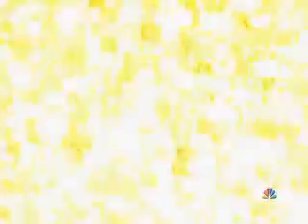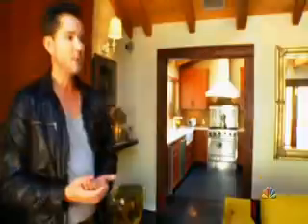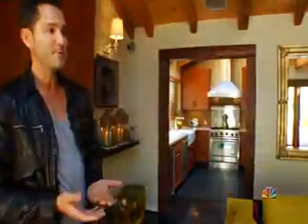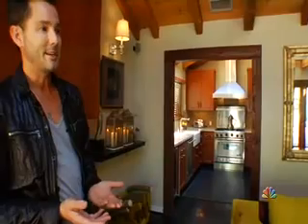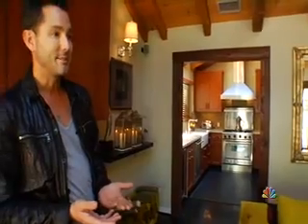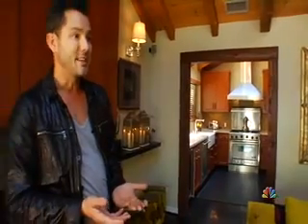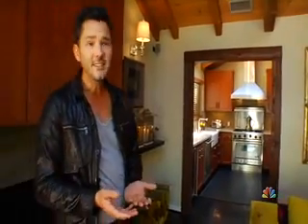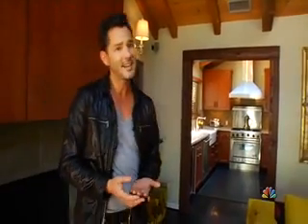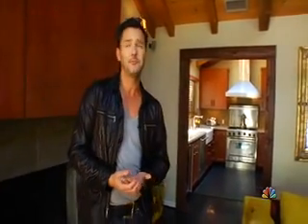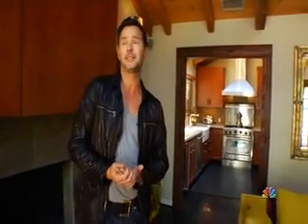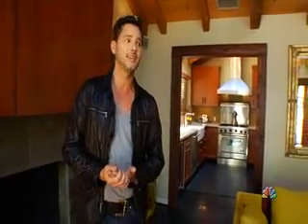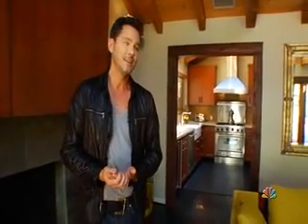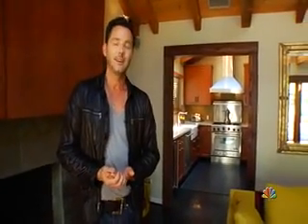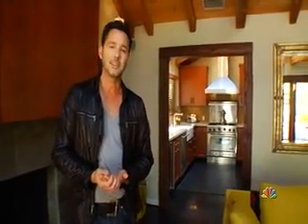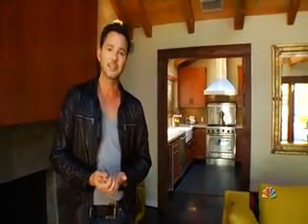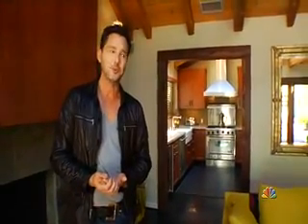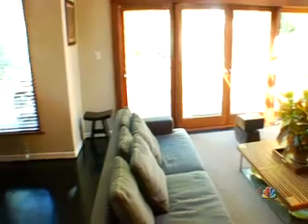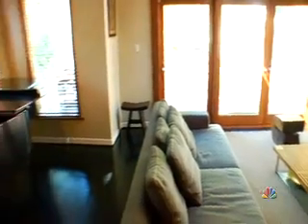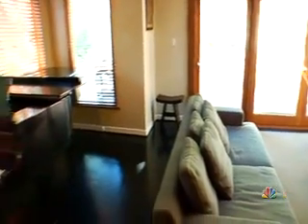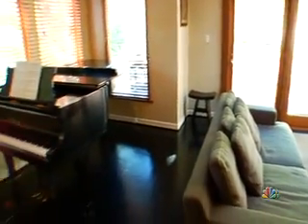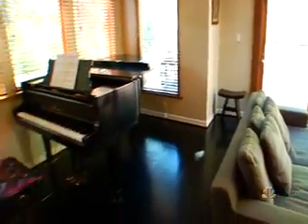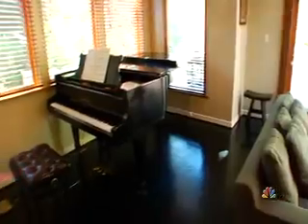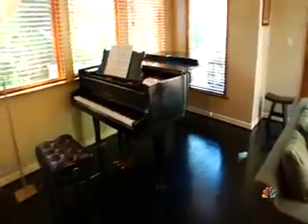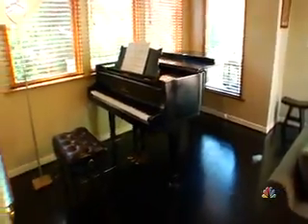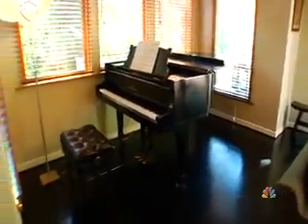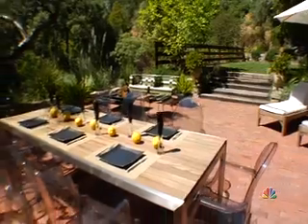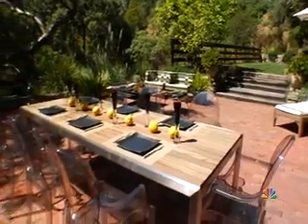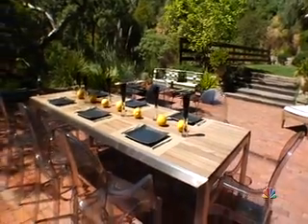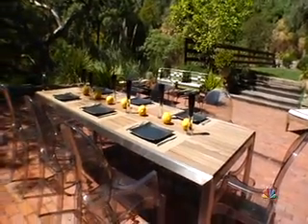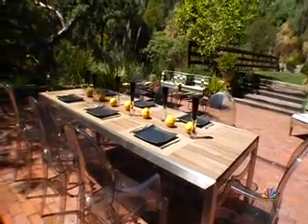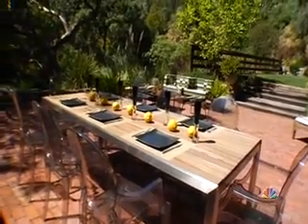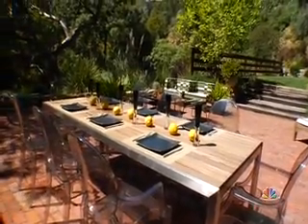I know most people like to eat in the dining room, but I like to hear classical music, so we put a Steinway piano there and we've made the dining room right outside in nature.